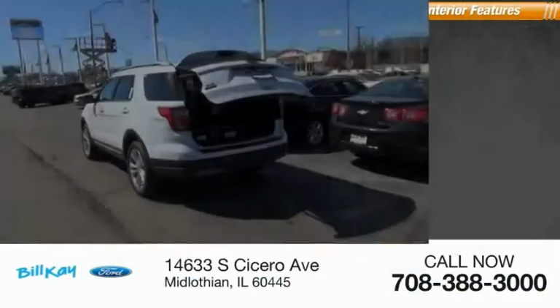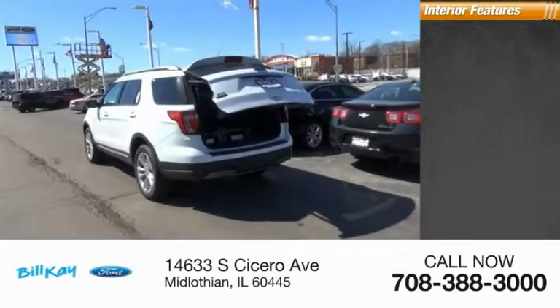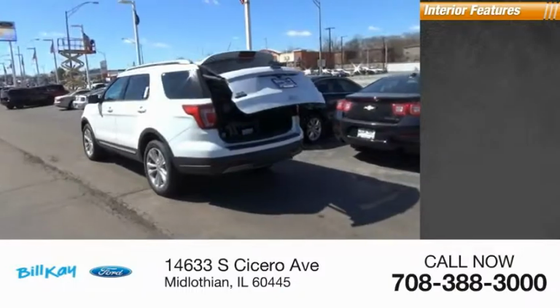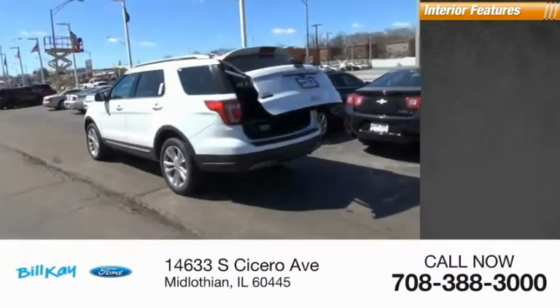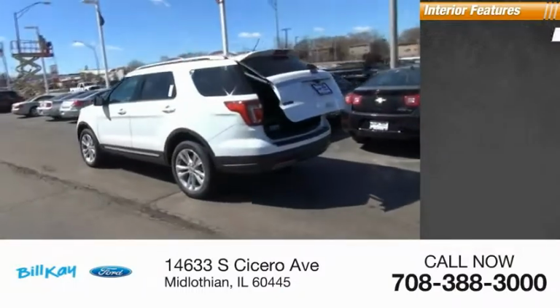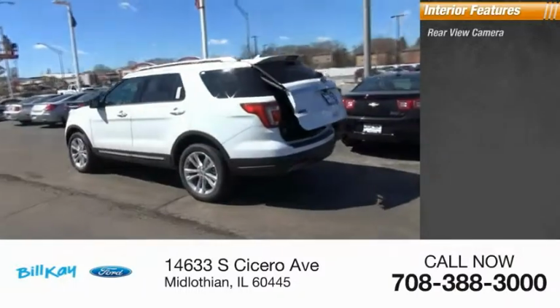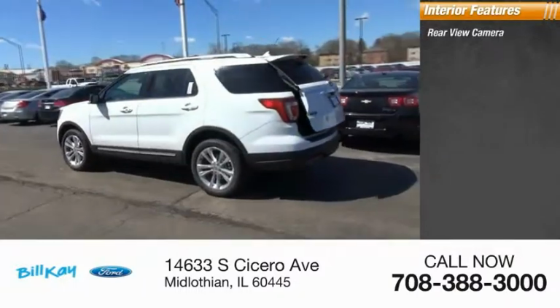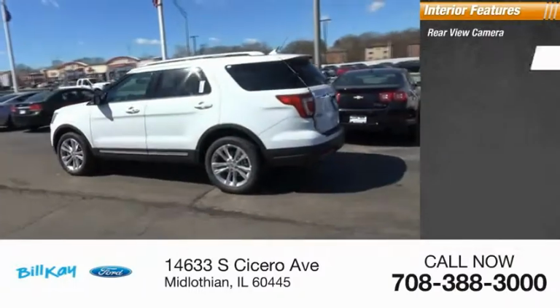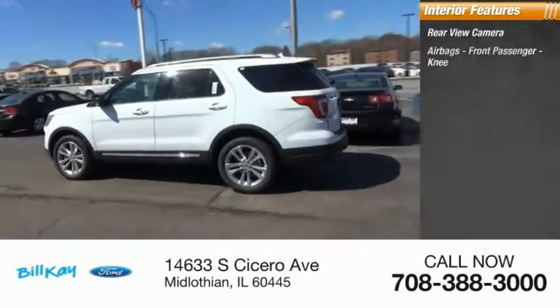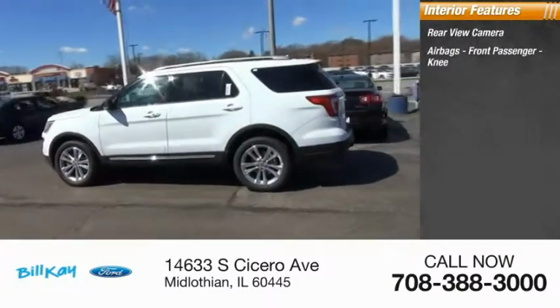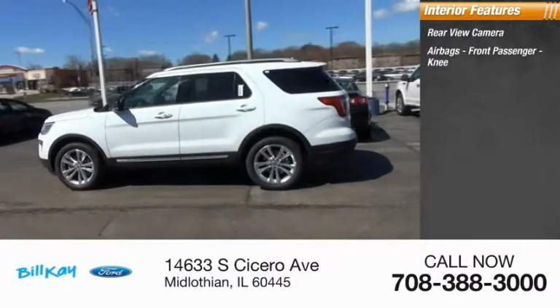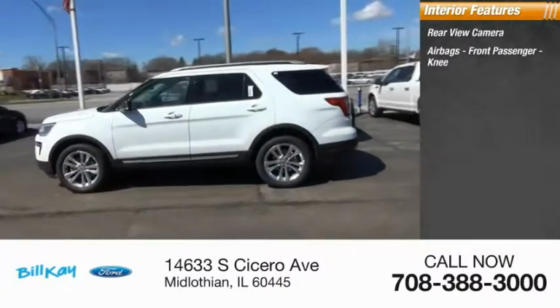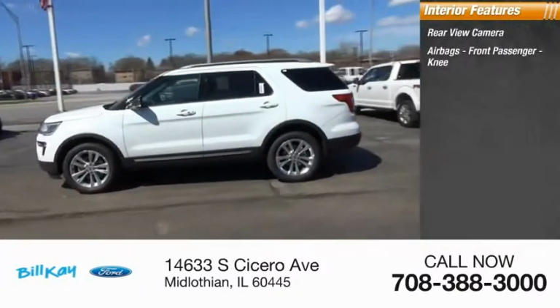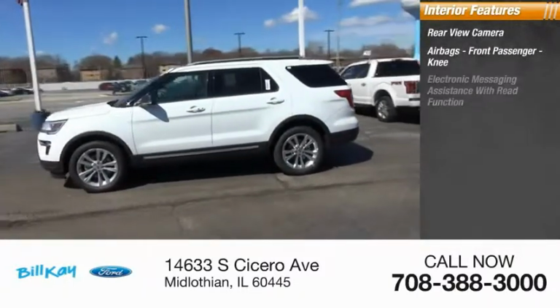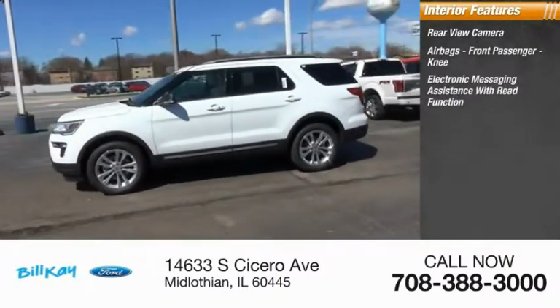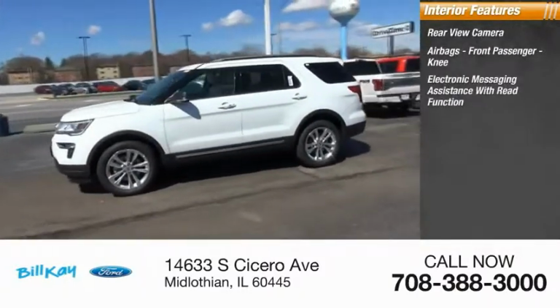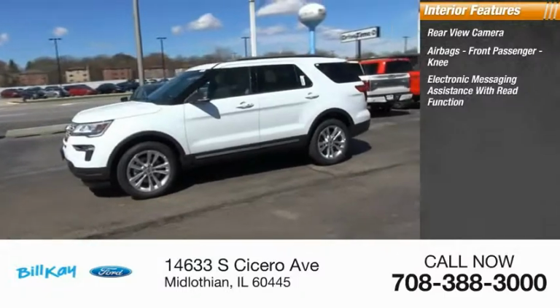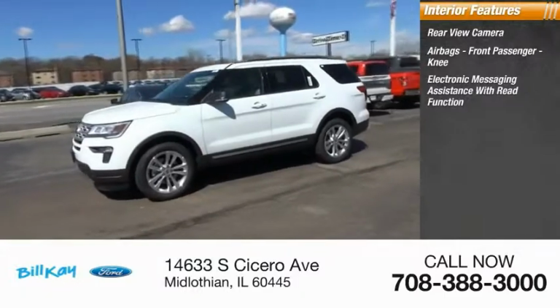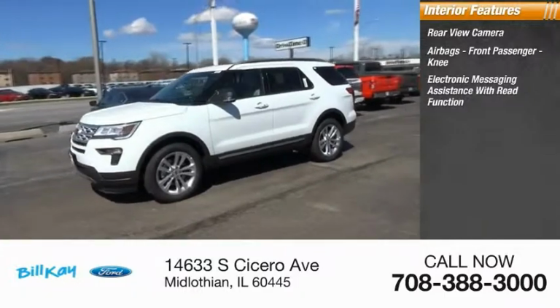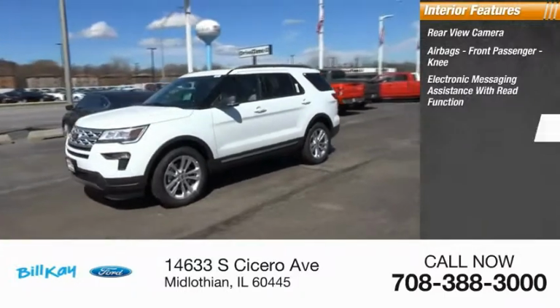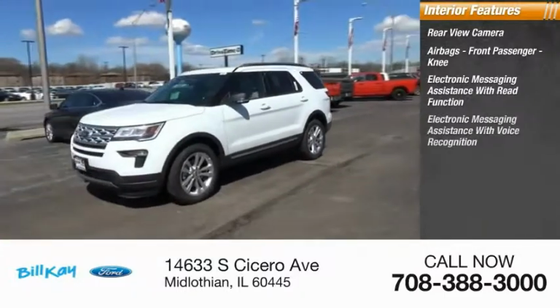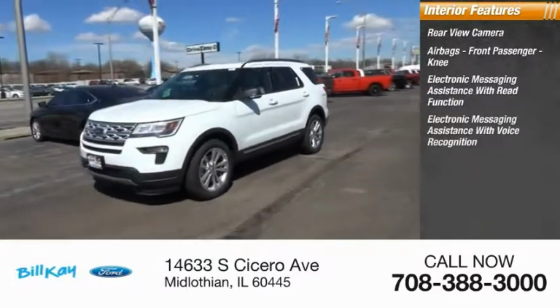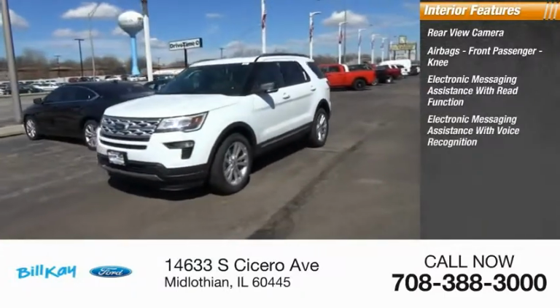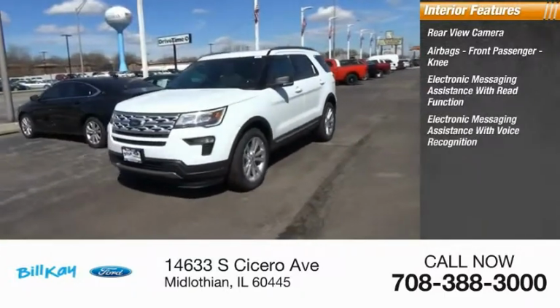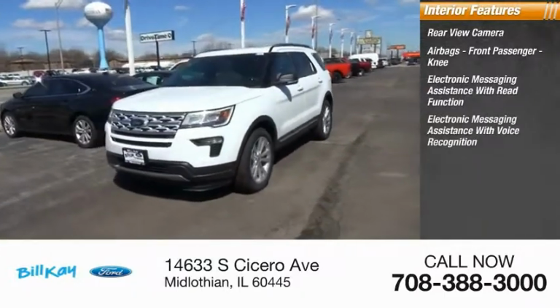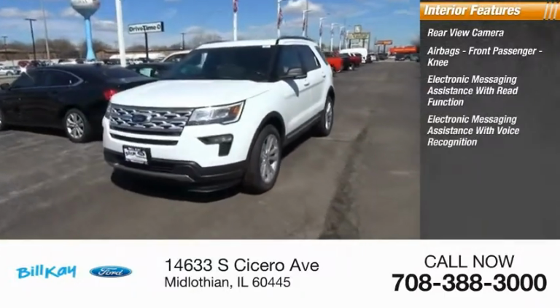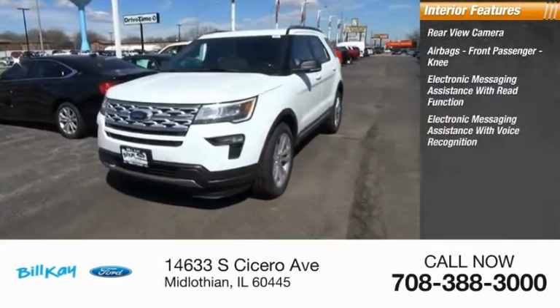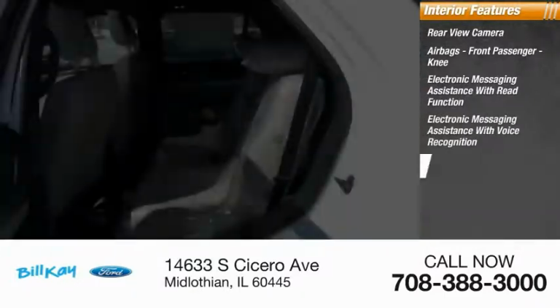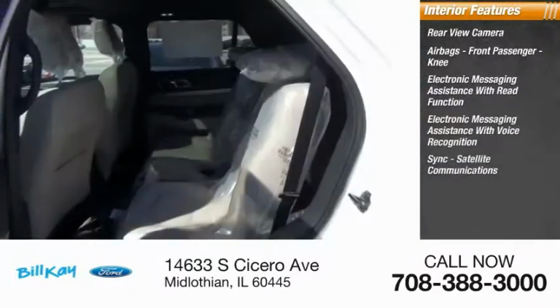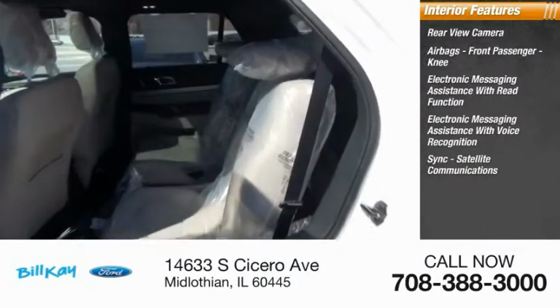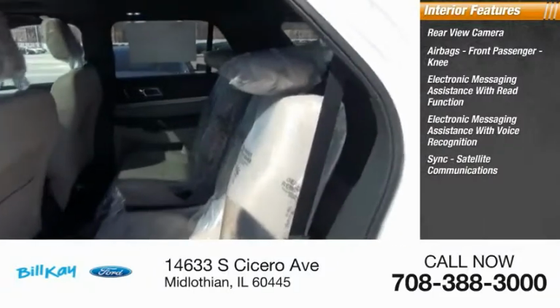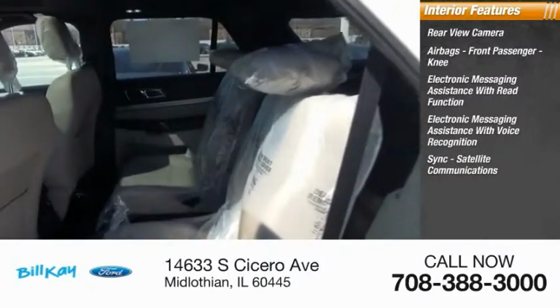Inside you'll find rear view camera, airbags, front passenger knee, electronic messaging assistance with read function, electronic messaging assistance with voice recognition, sync, satellite communications.